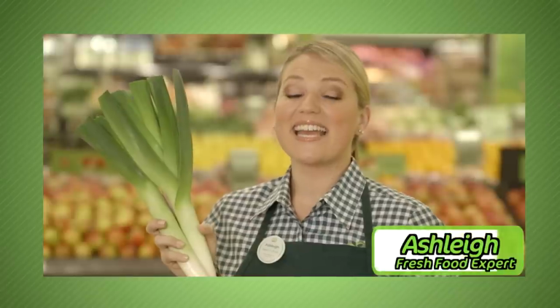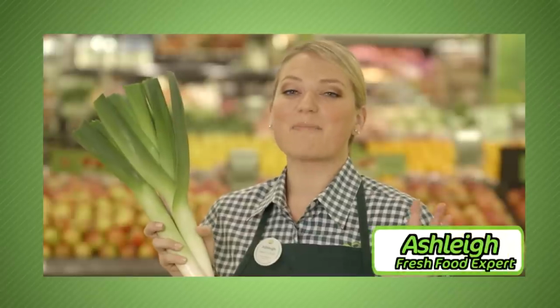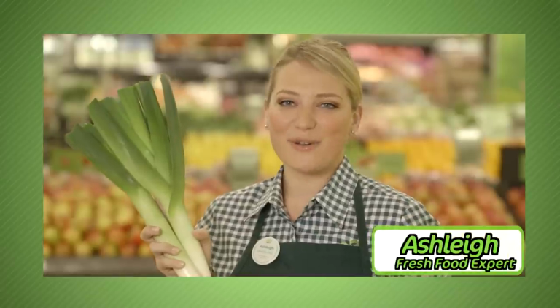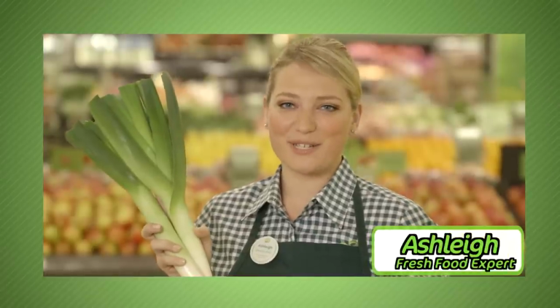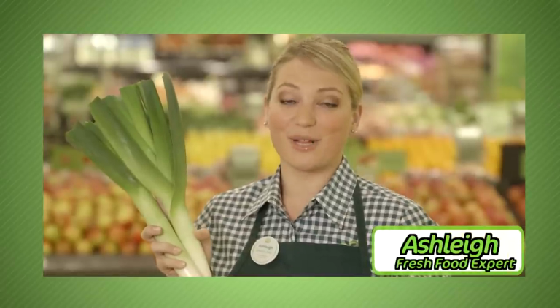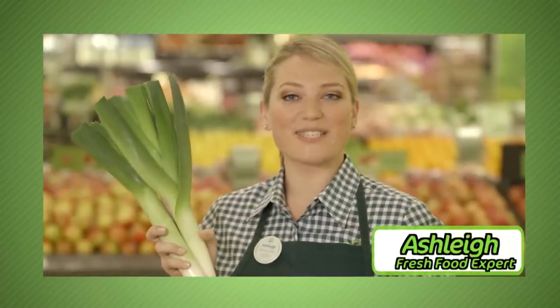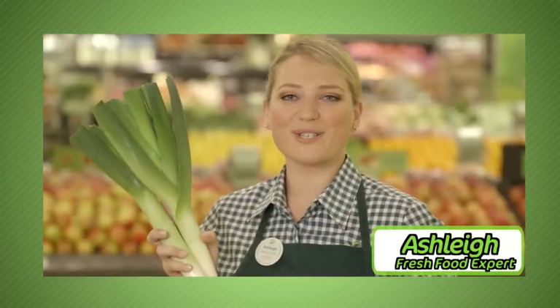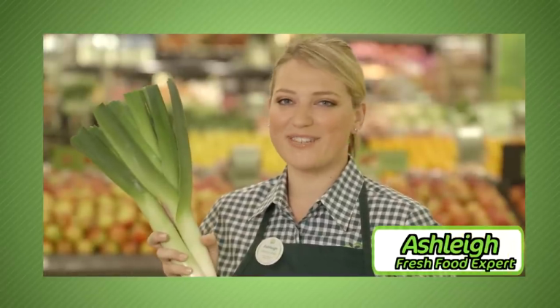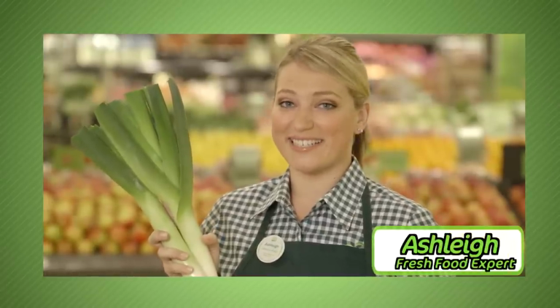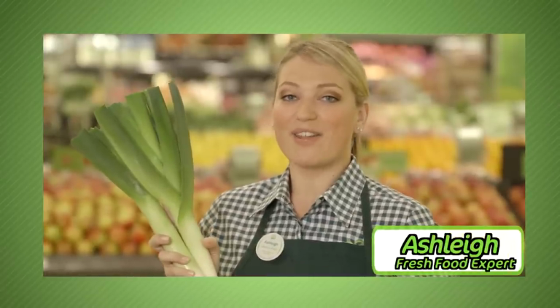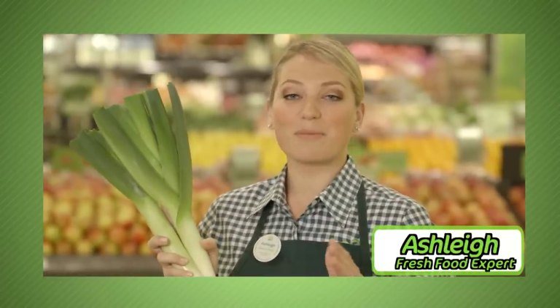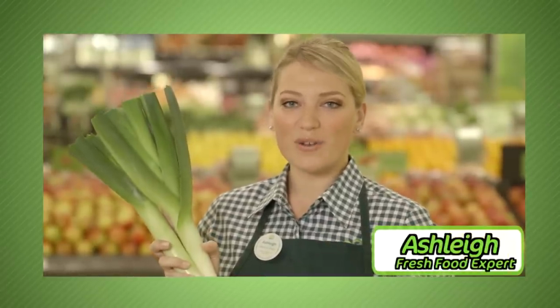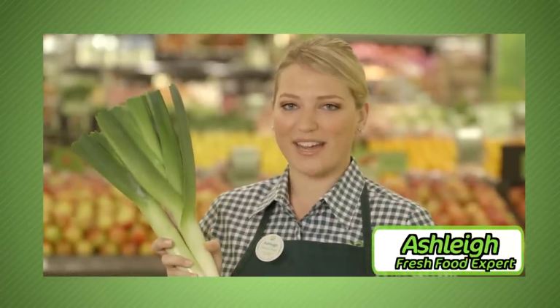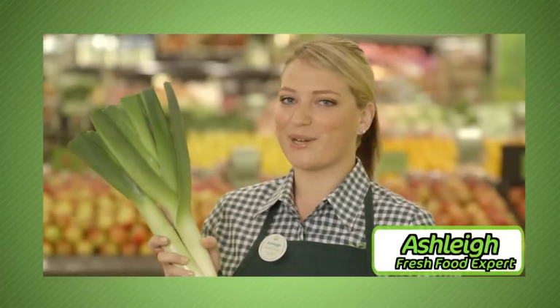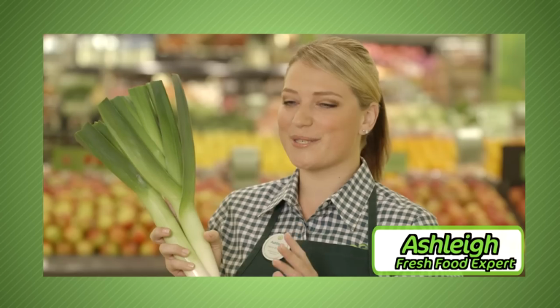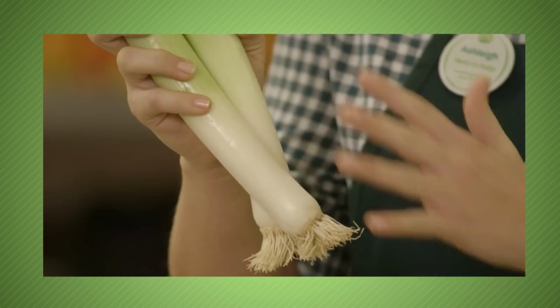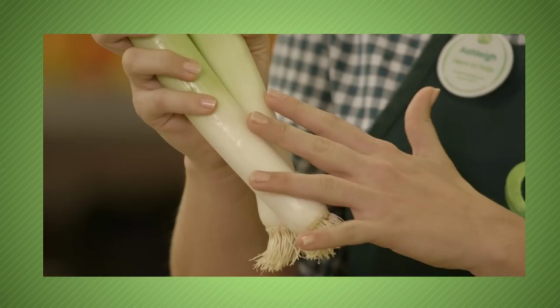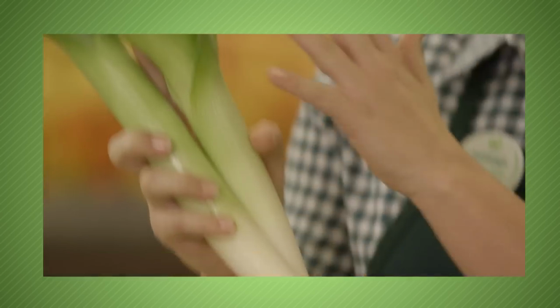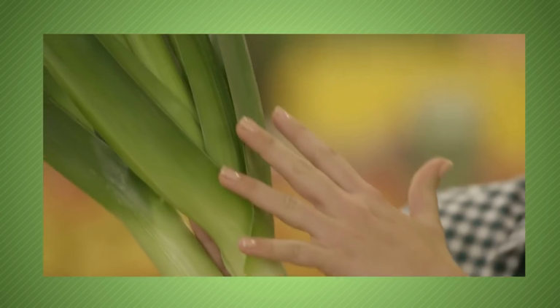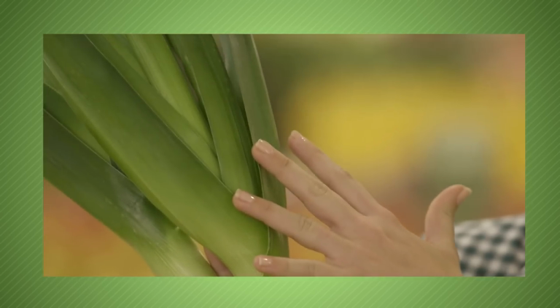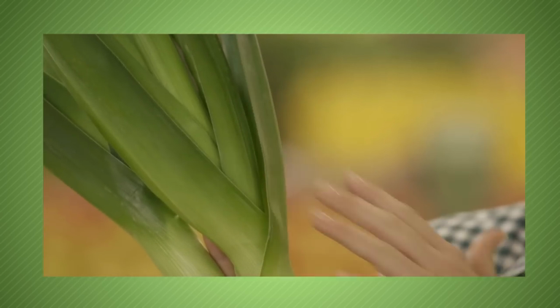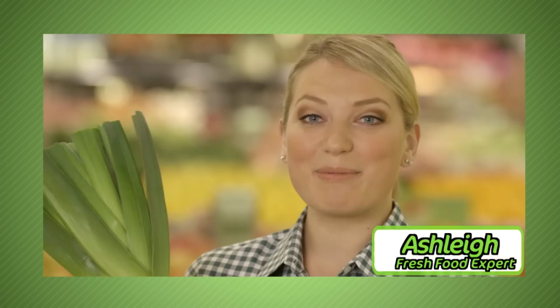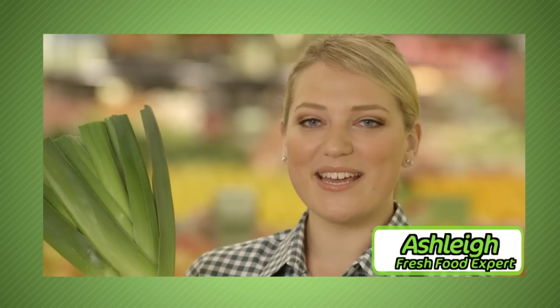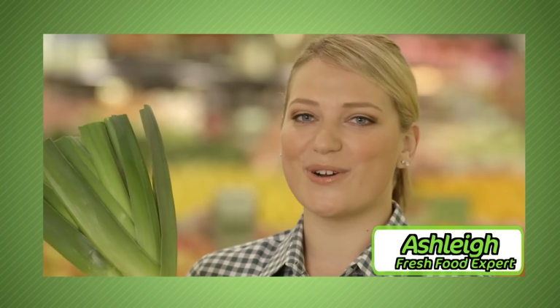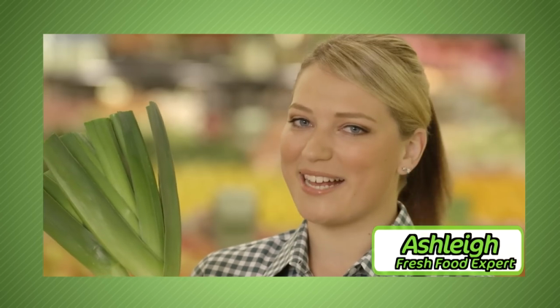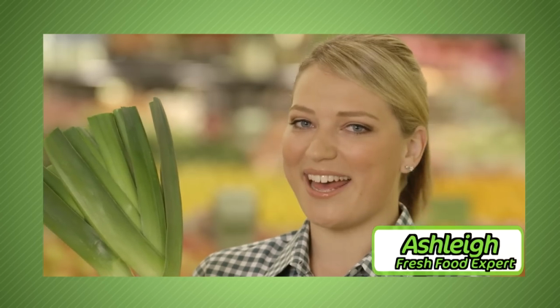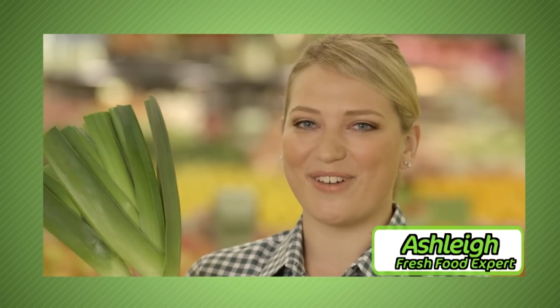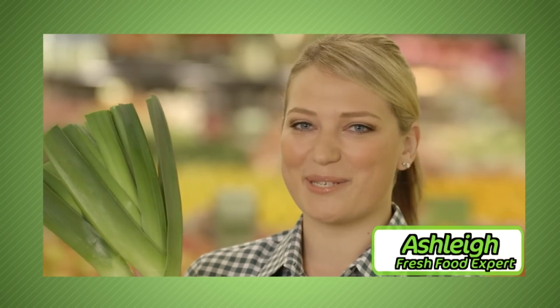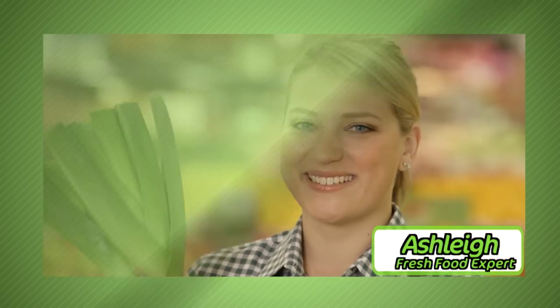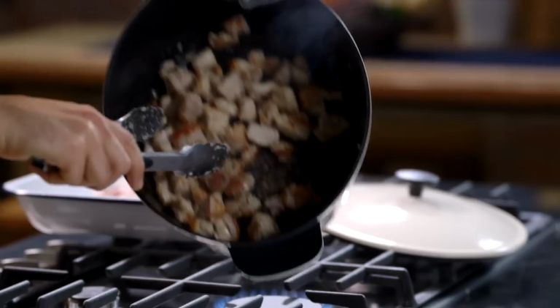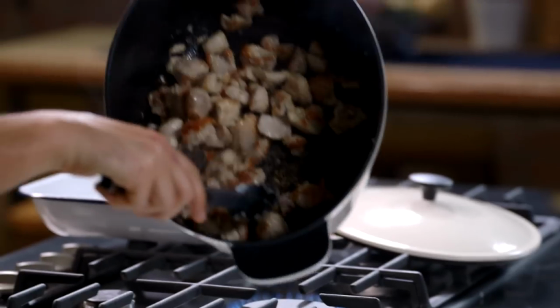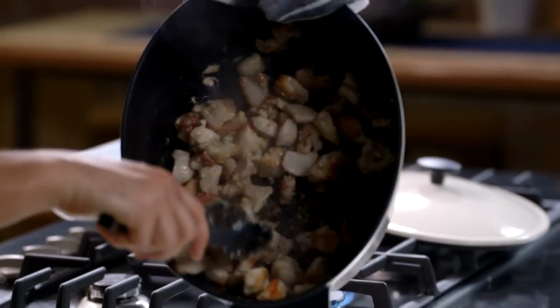Leeks are the perfect winter vegetable — a more subtle alternative to onions. They're available all year round, so look for crisp leeks with white stems and green leaves. They'll last for up to a week stored in a plastic bag in the veggie crisper.